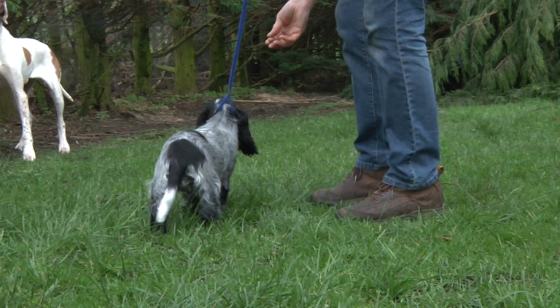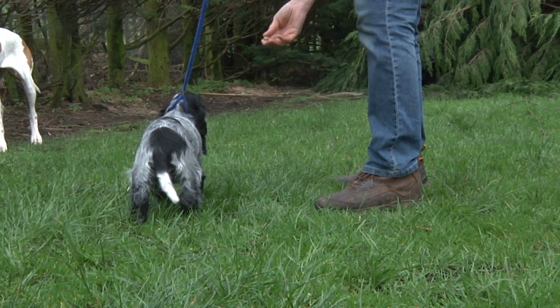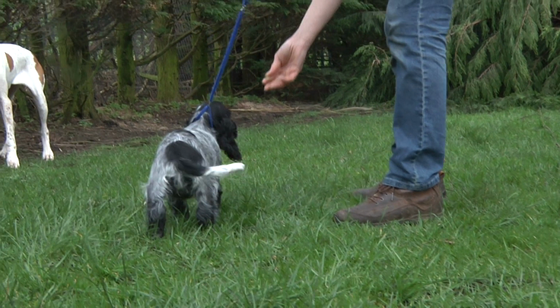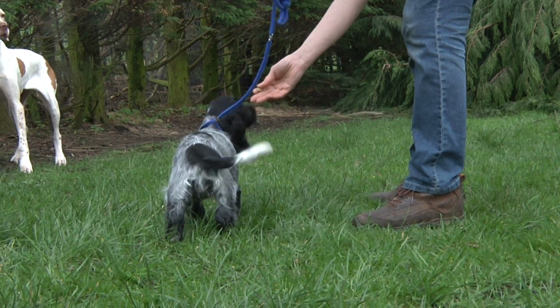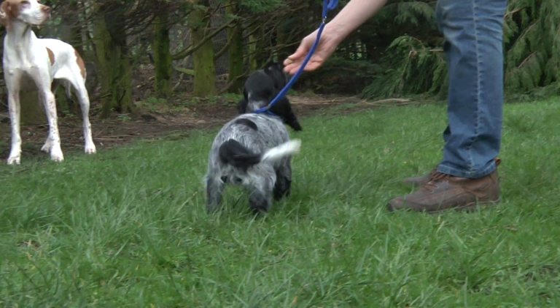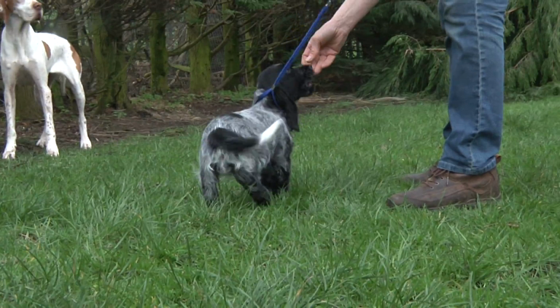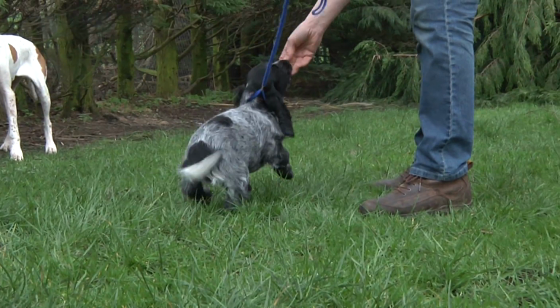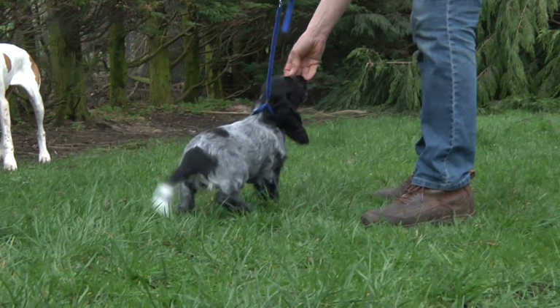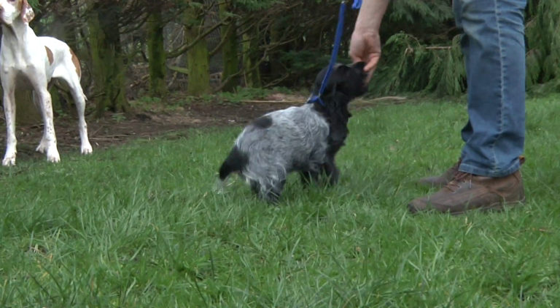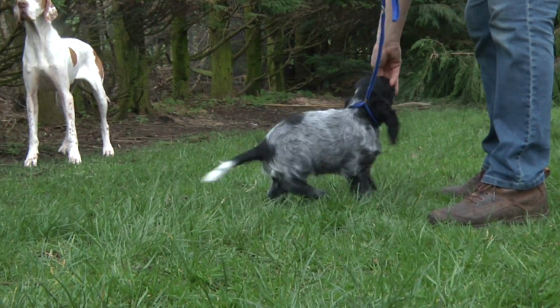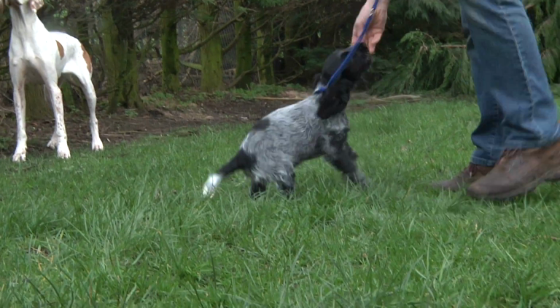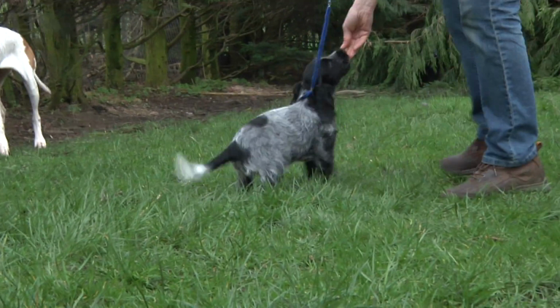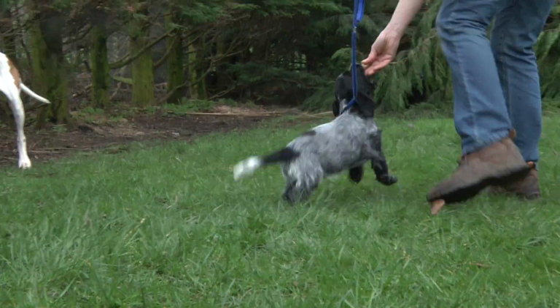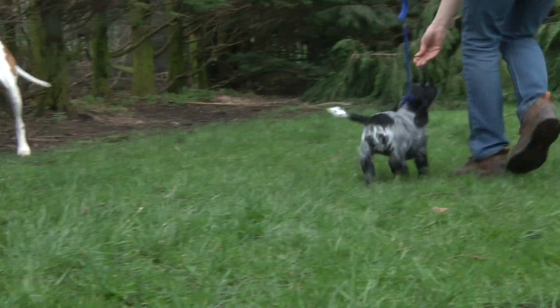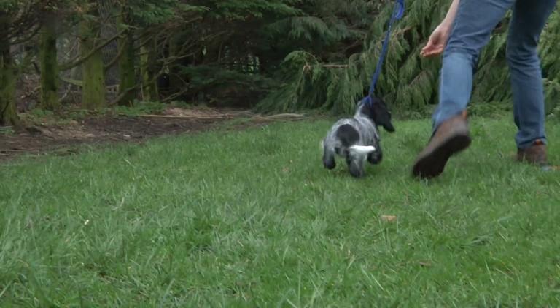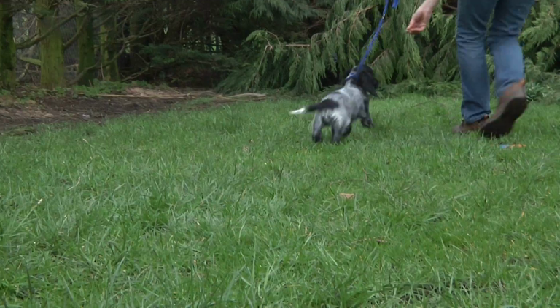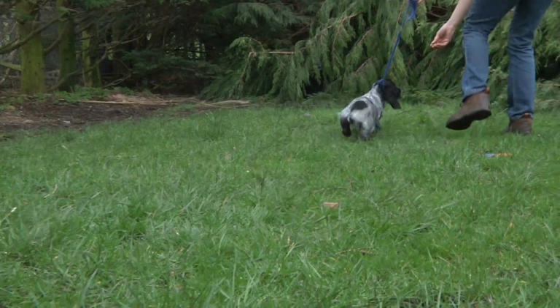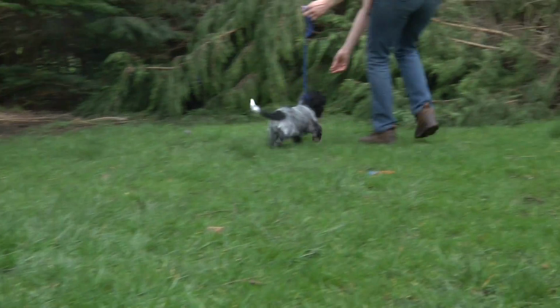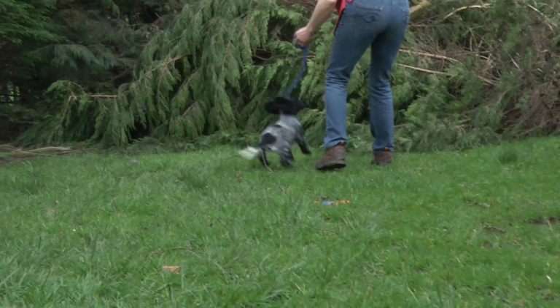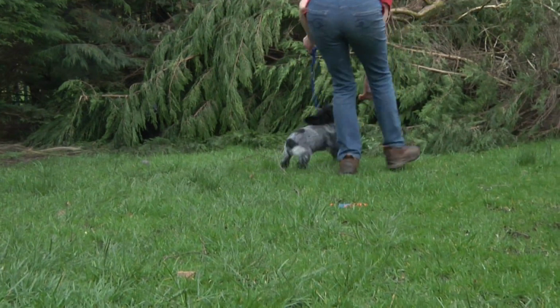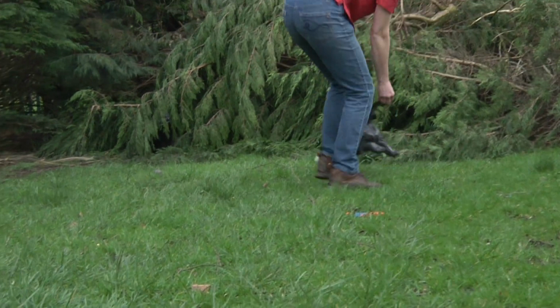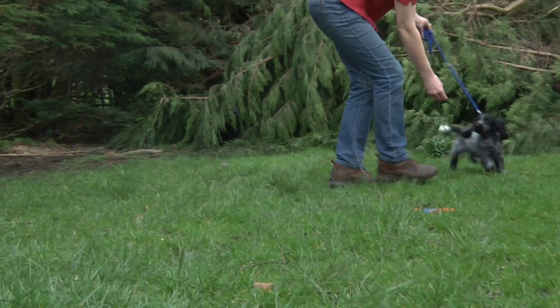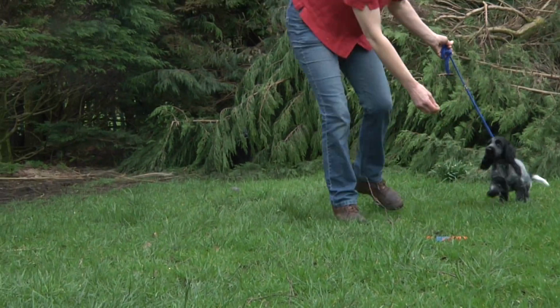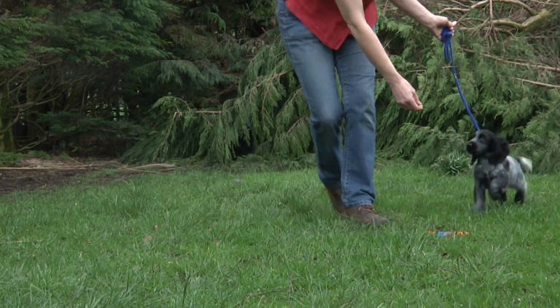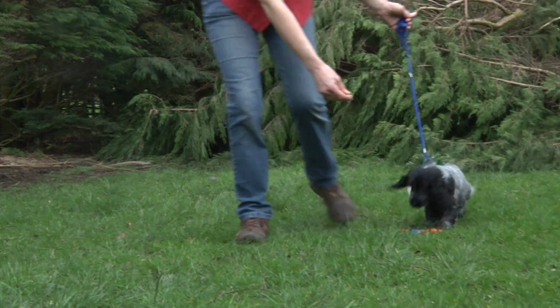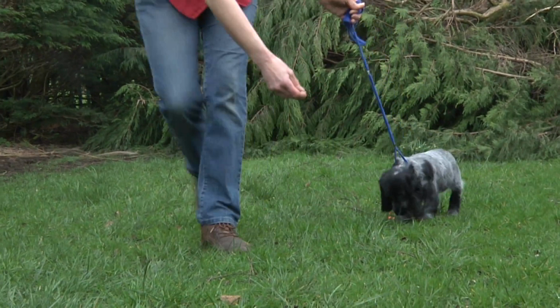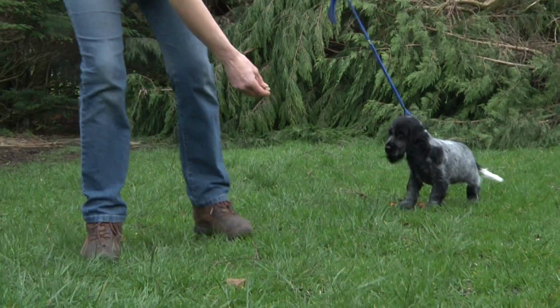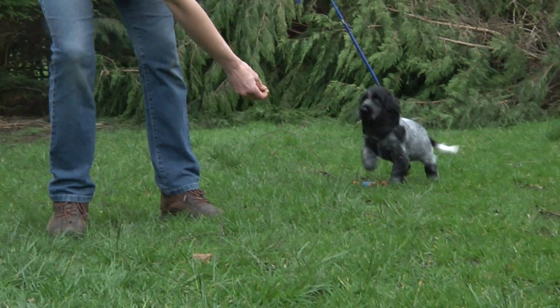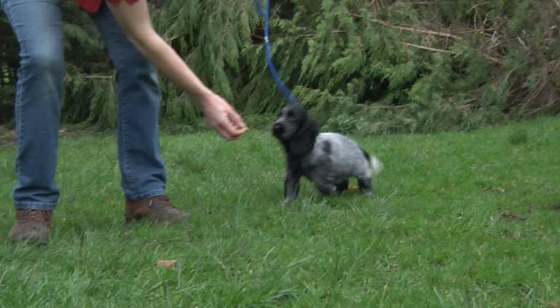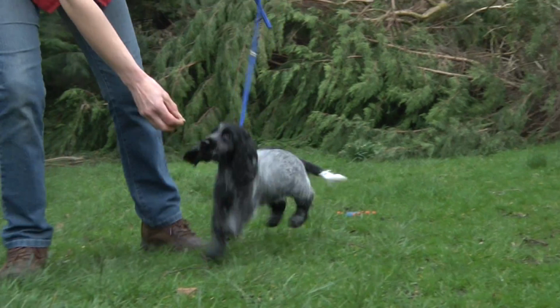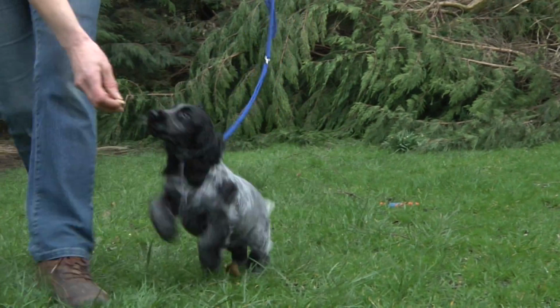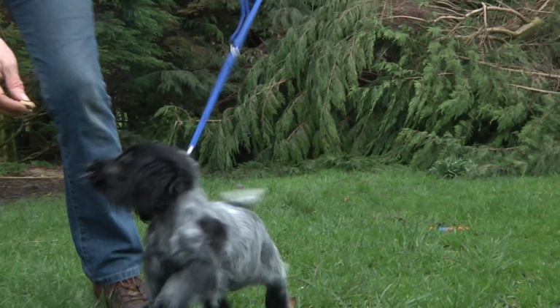We're just going to get the puppy learning to walk on a lead. Be happy, wag her tail. Let's go. Biscuit. That's it. Go on, it needs a little butt. Just get her walking in a nice straight line. Come on, he's a puppy.